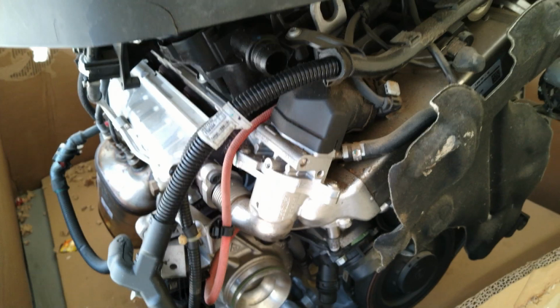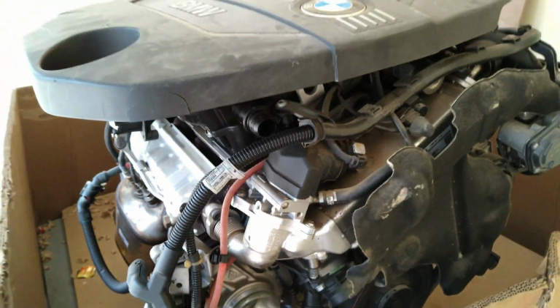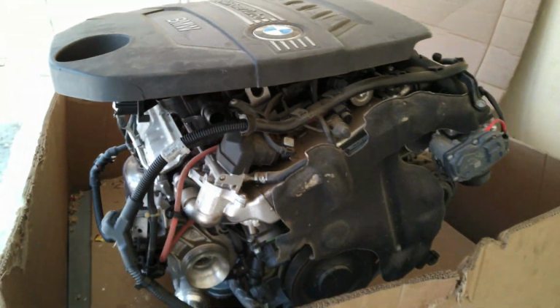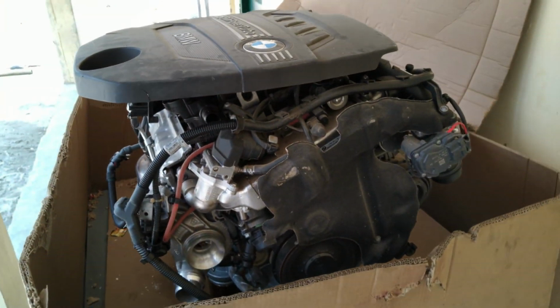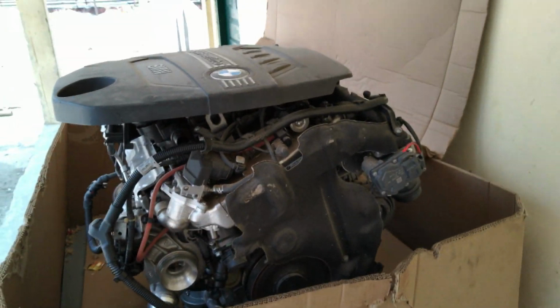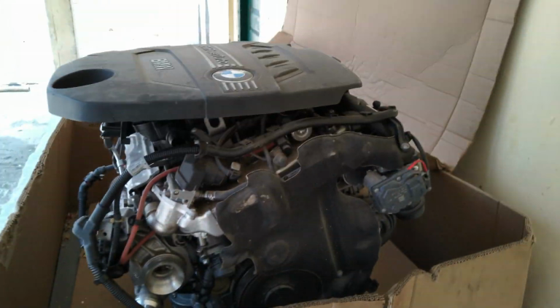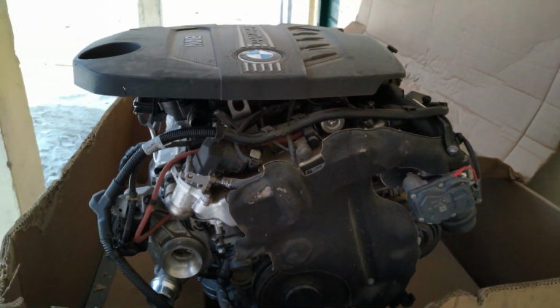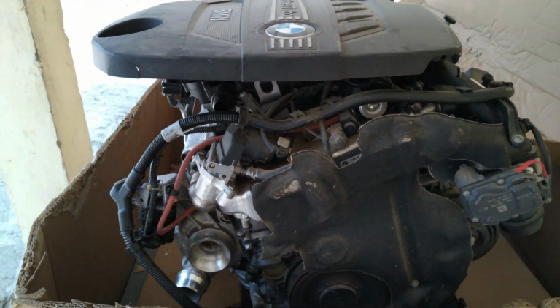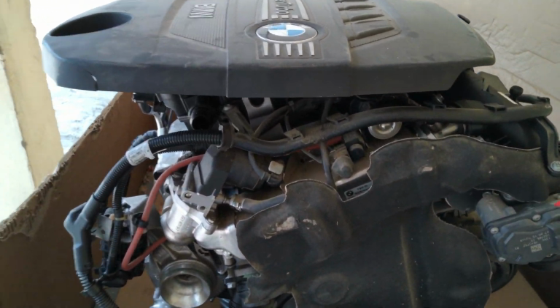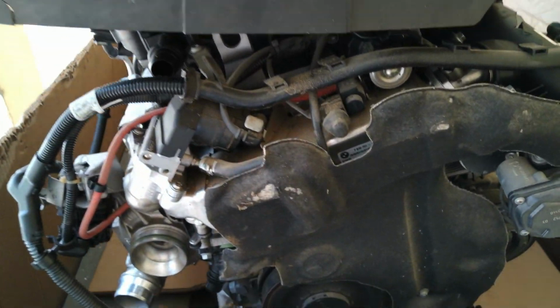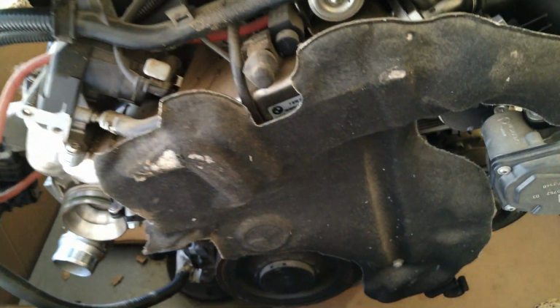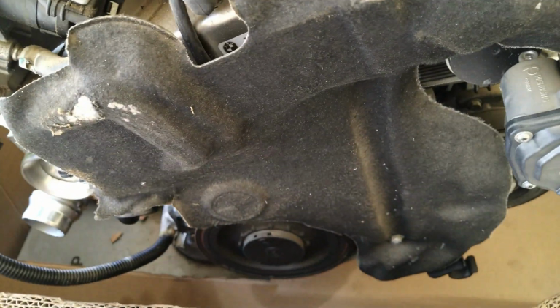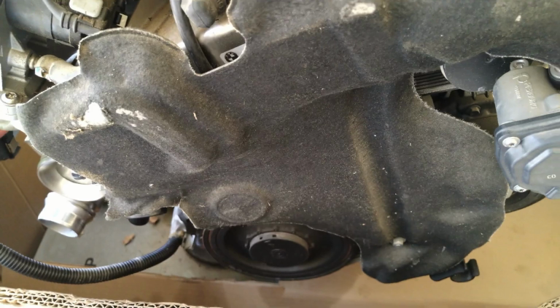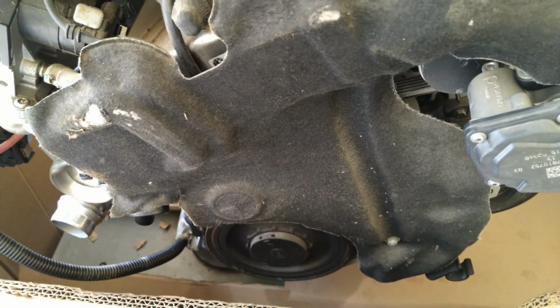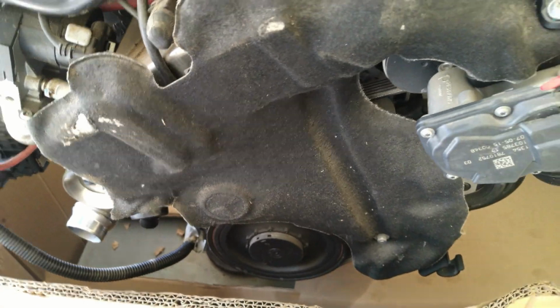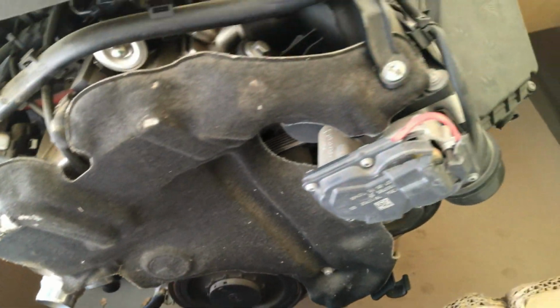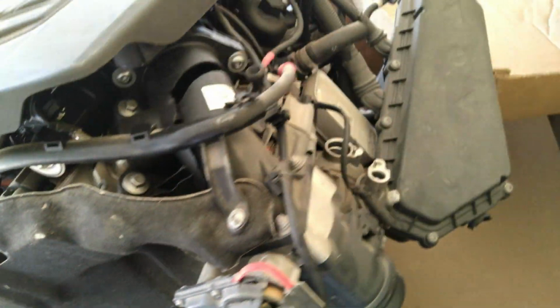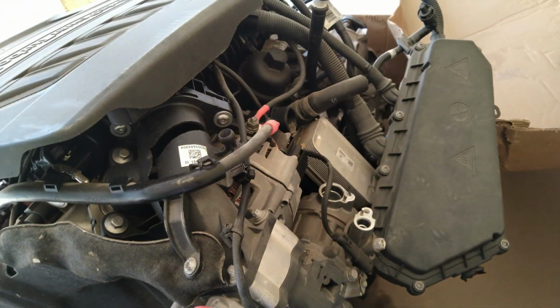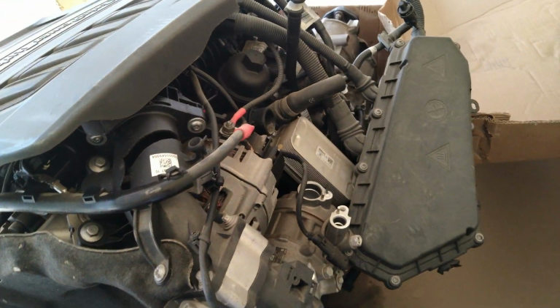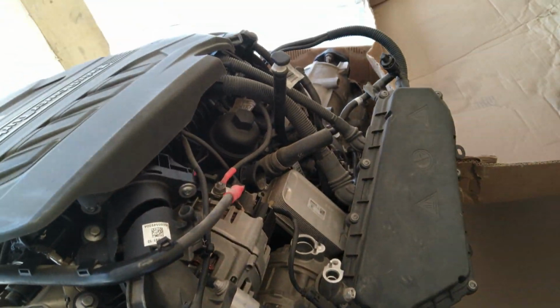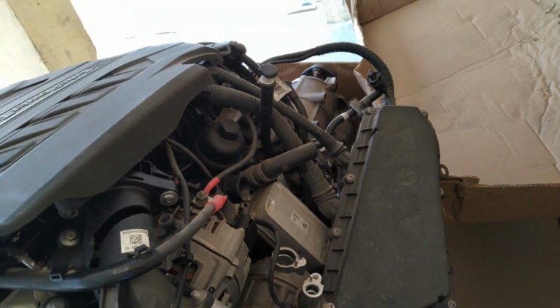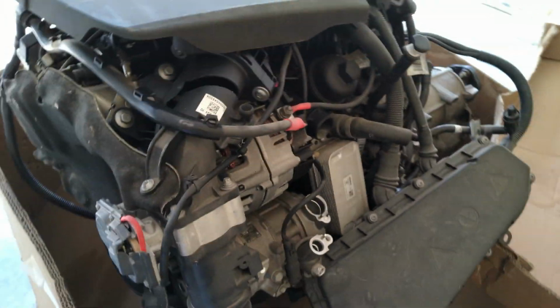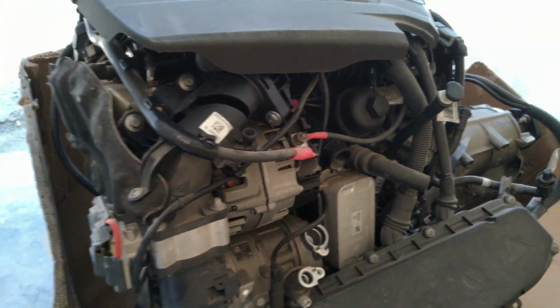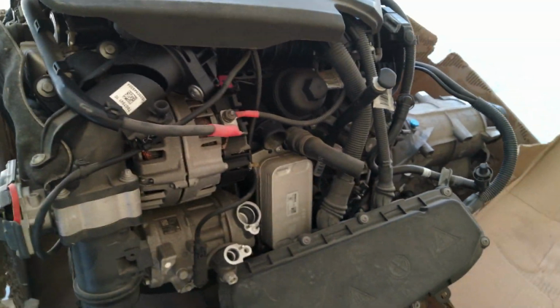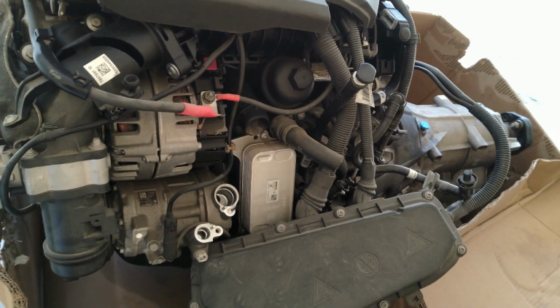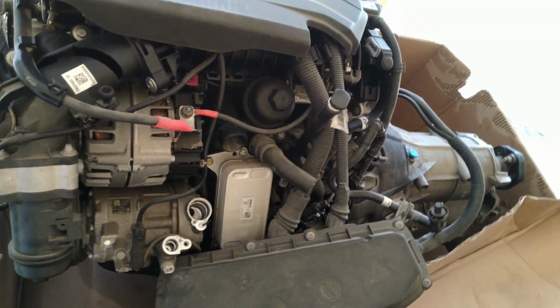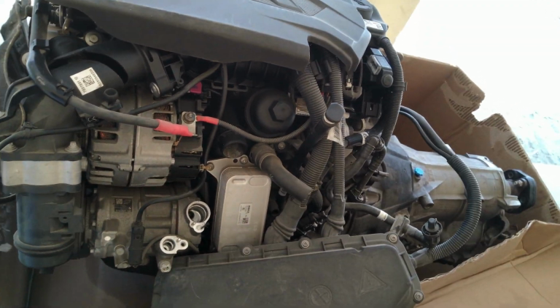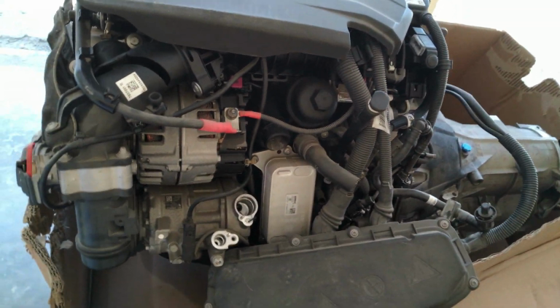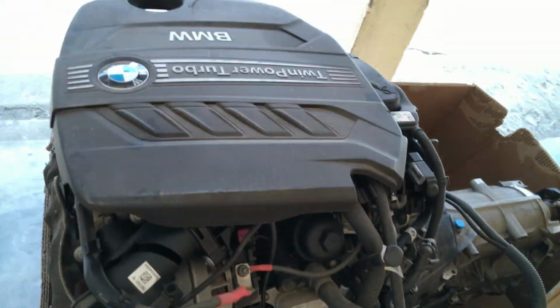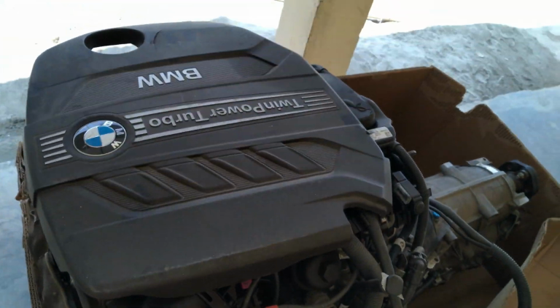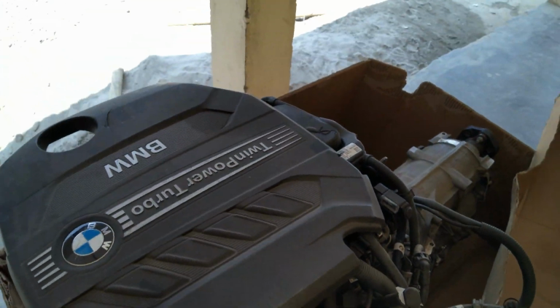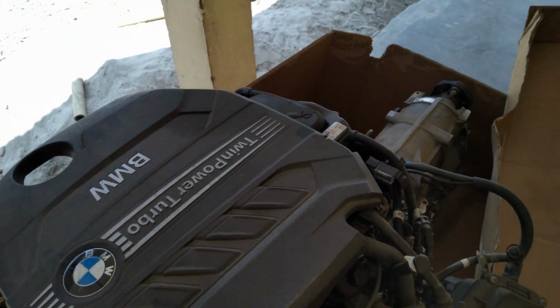Generally this engine is used in the BMW 3 Series and 5 Series cars. It costs around 15 lakhs, but it was provided to us free of cost under the skill industry scheme, so this unit is only for study purpose.